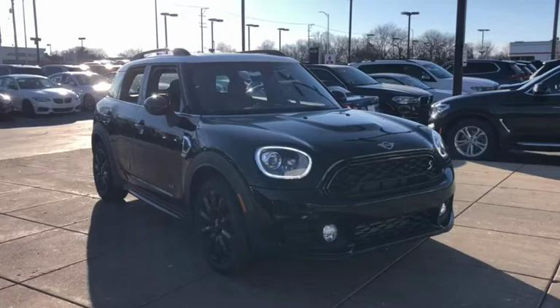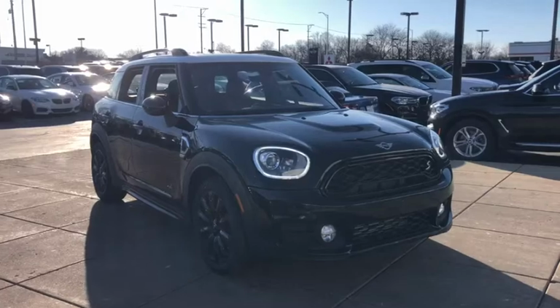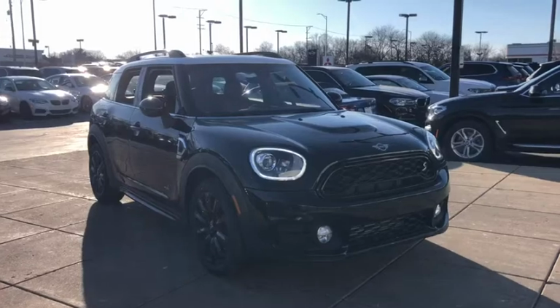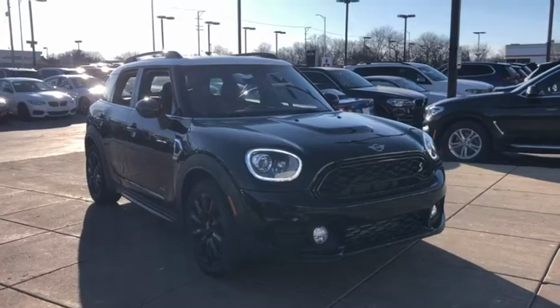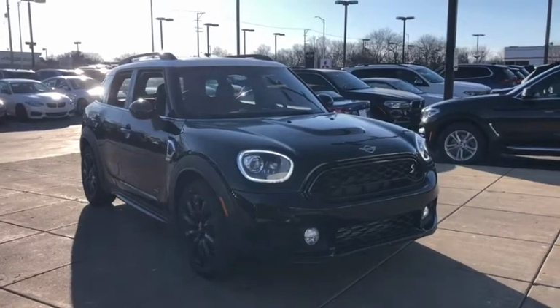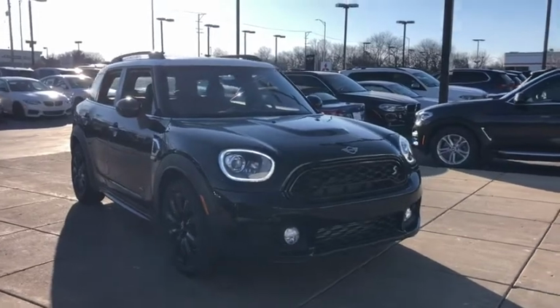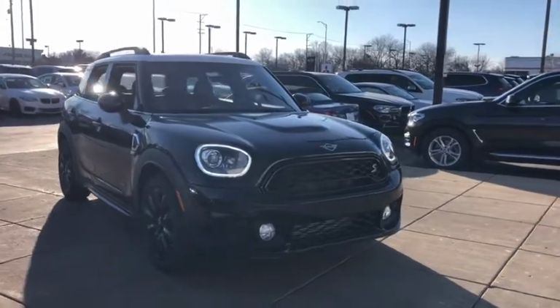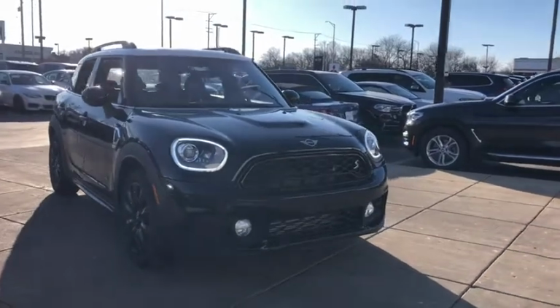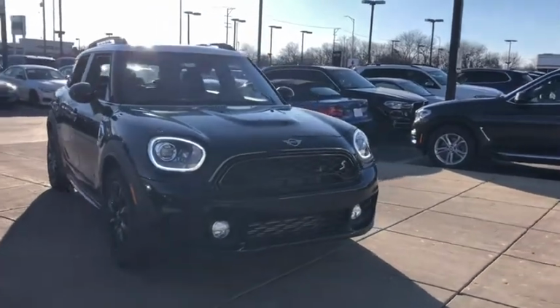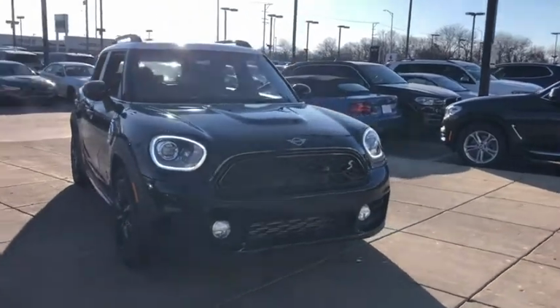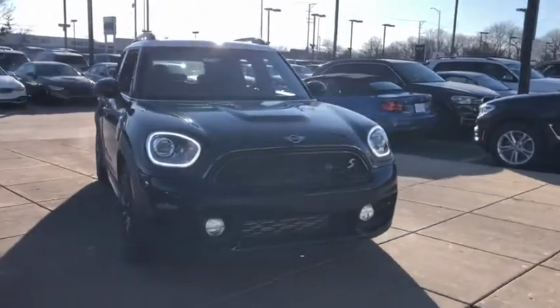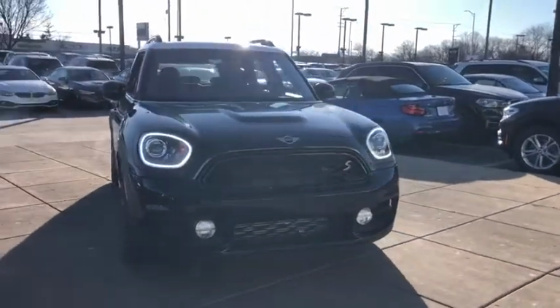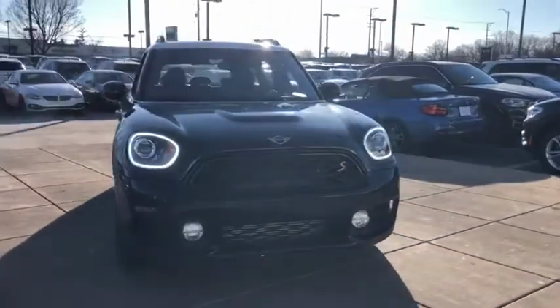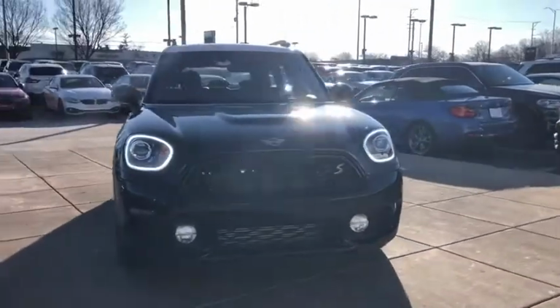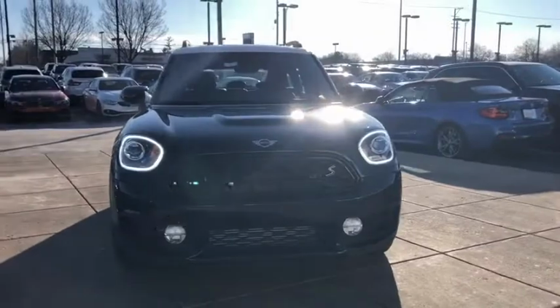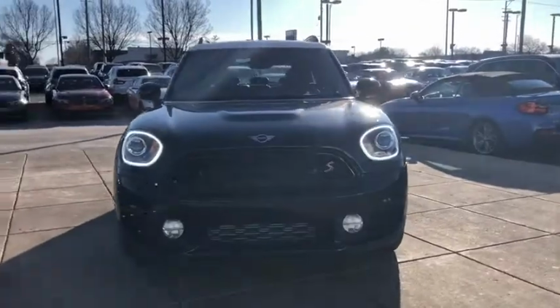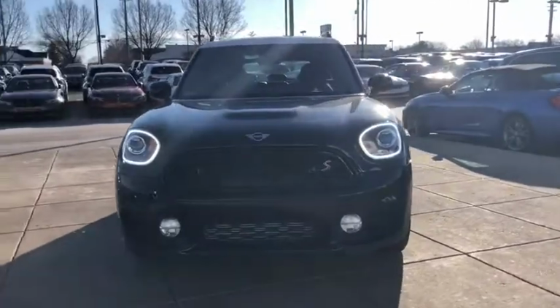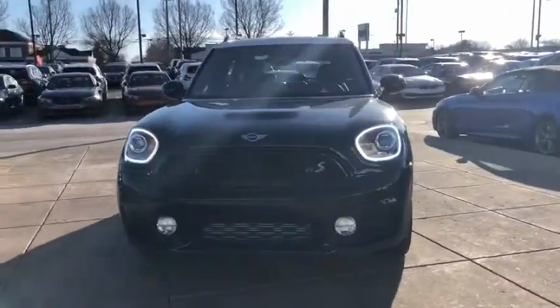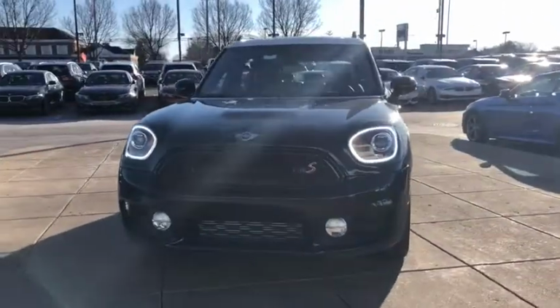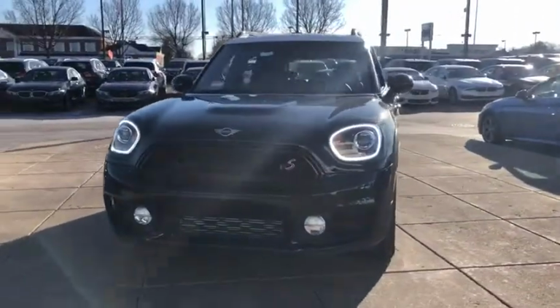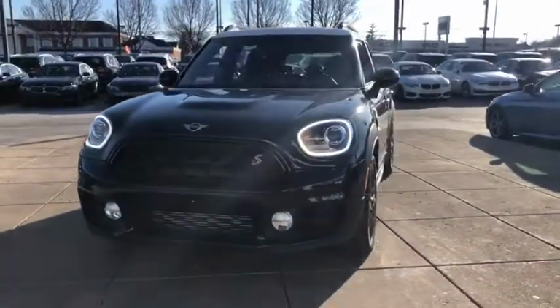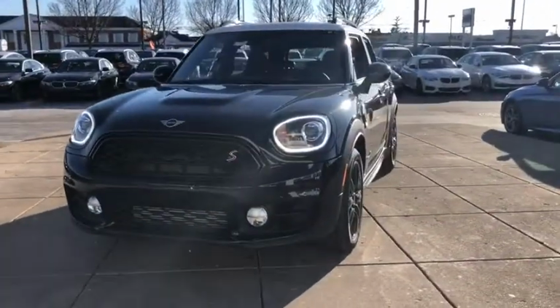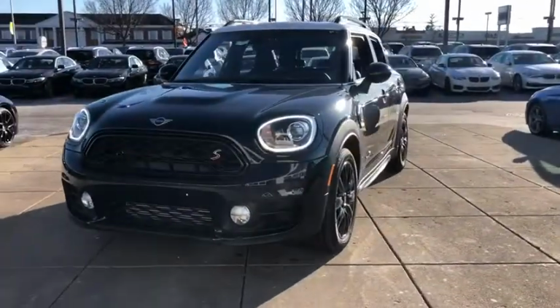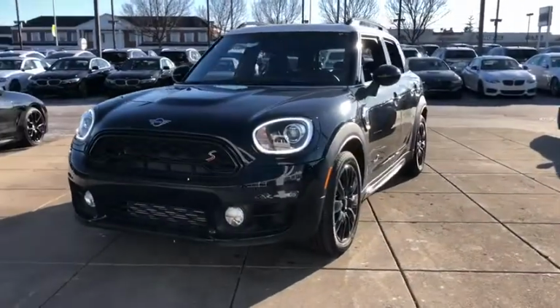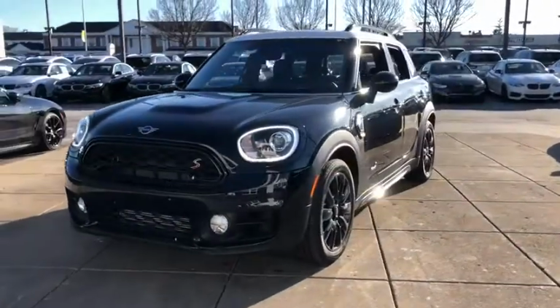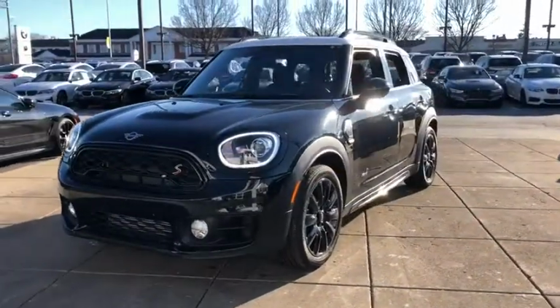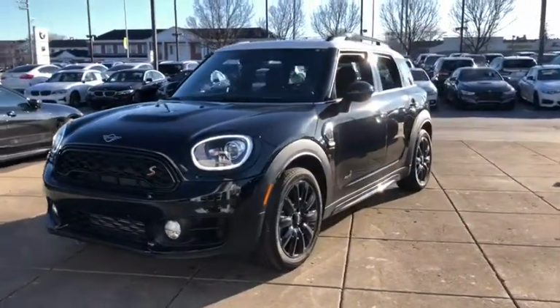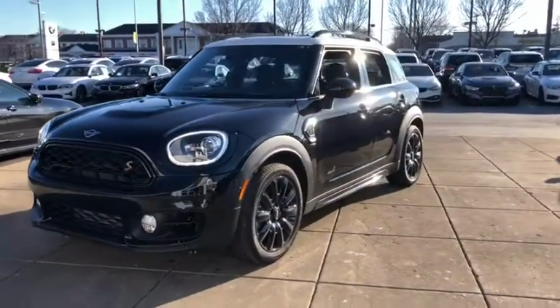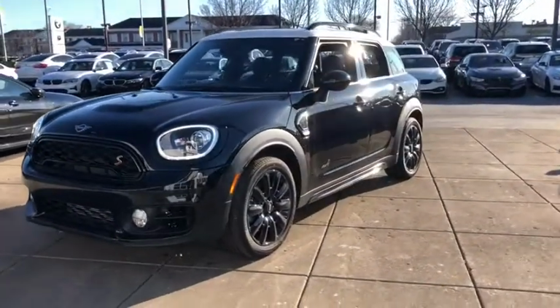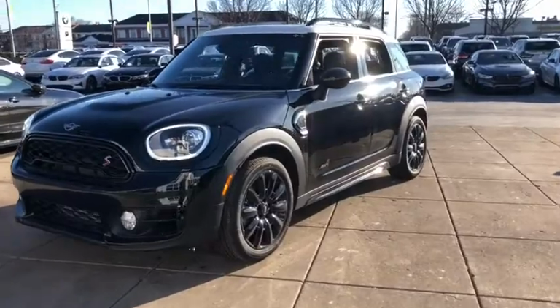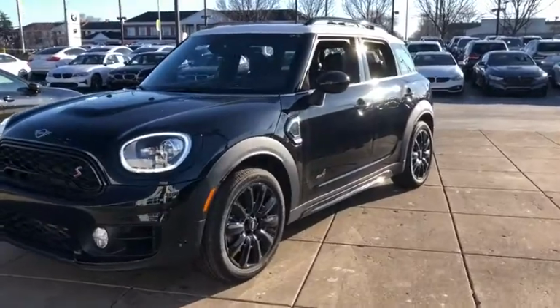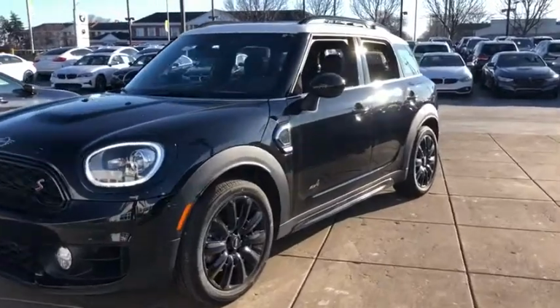Take a ride in the 2019 Mini Countryman. The Countryman is a bright idea: four doors, more interior space, and positioning that evokes the rally heritage of the original Mini.